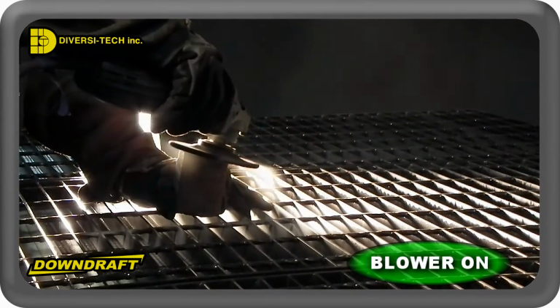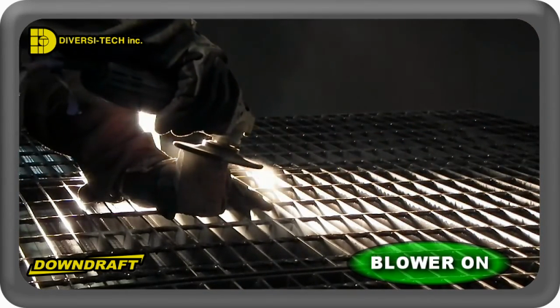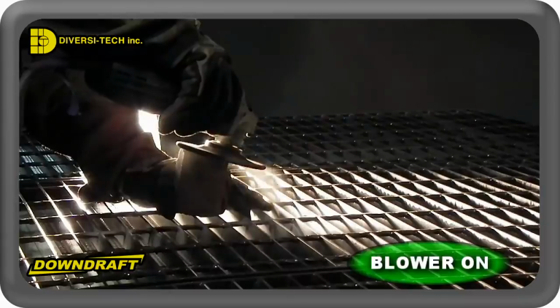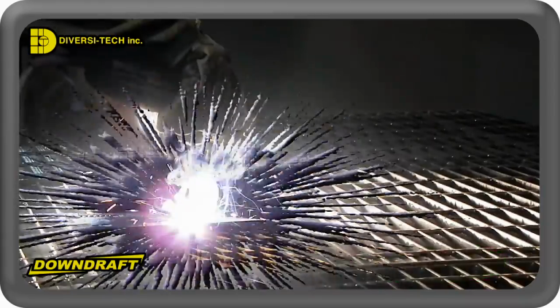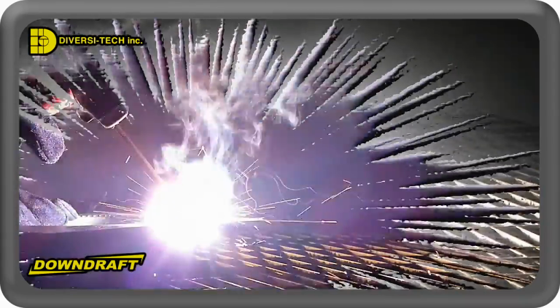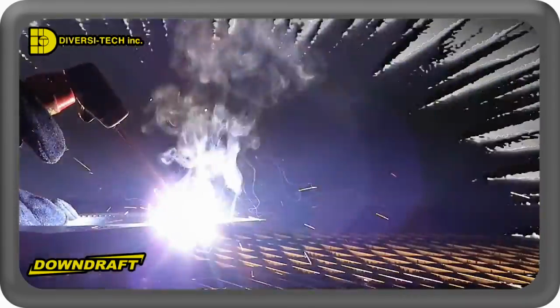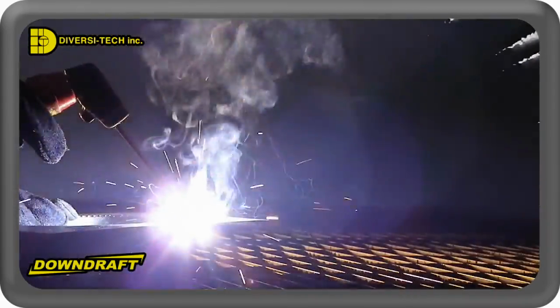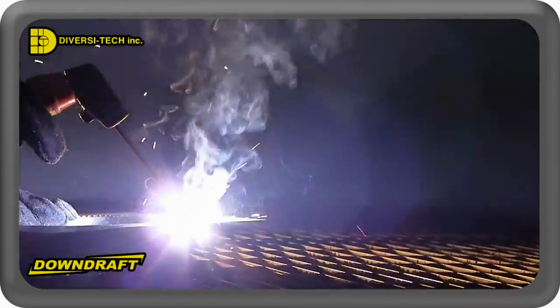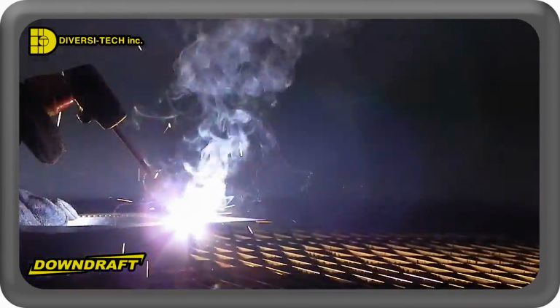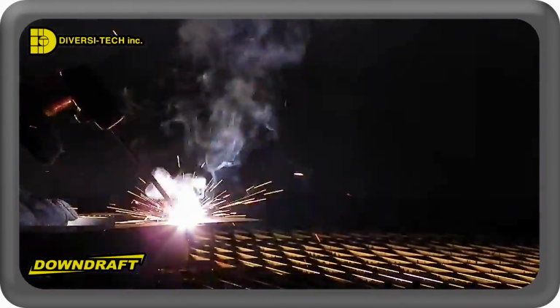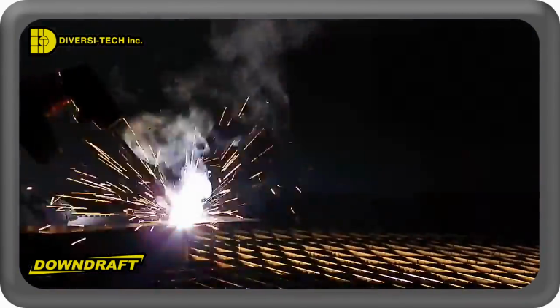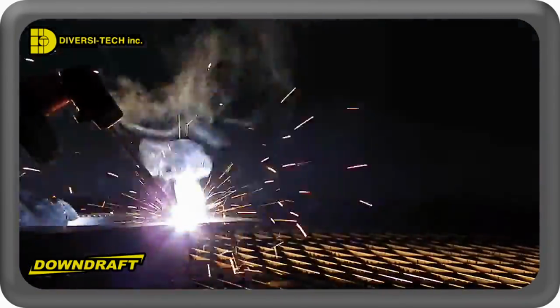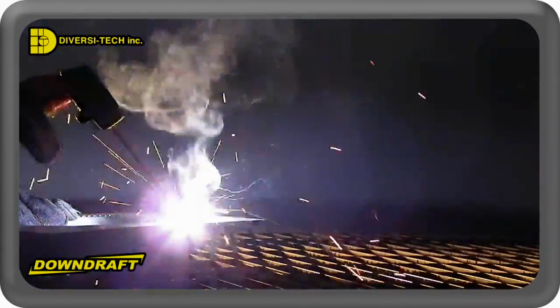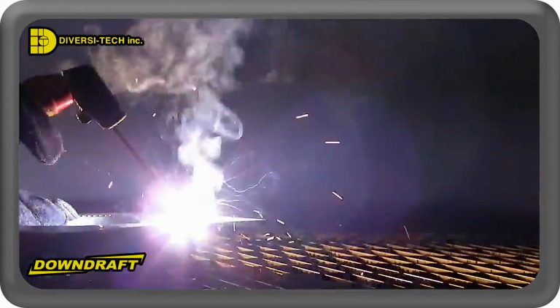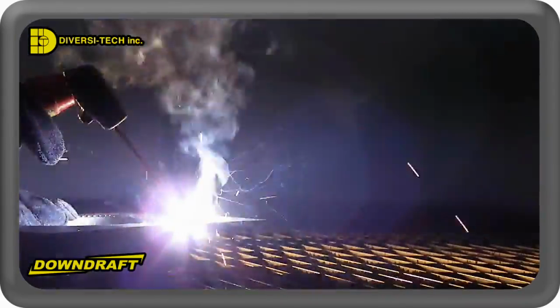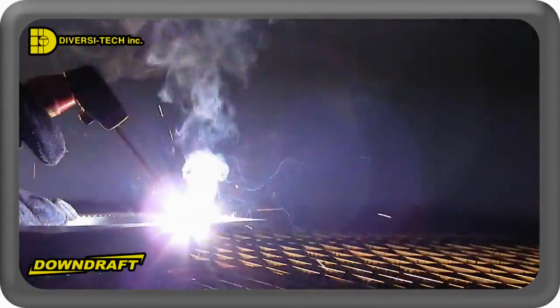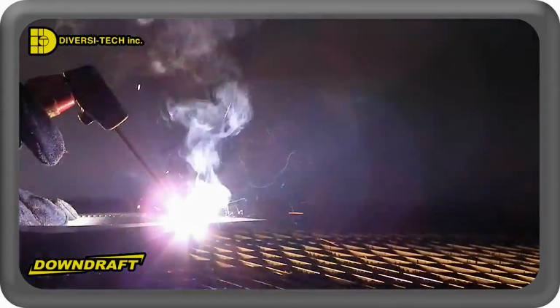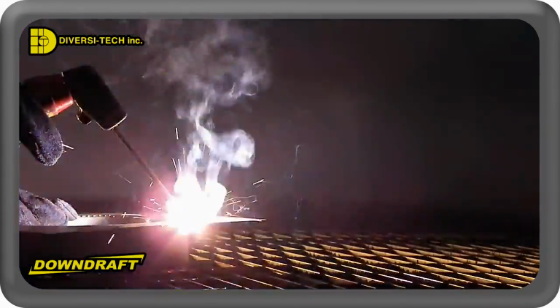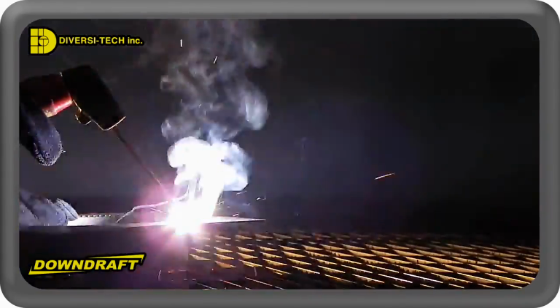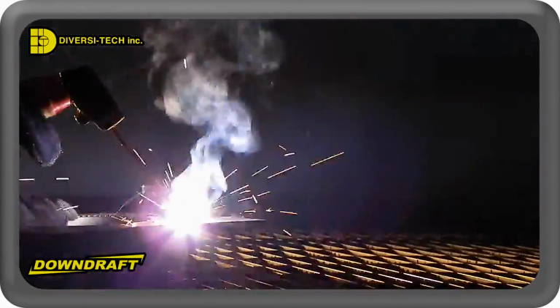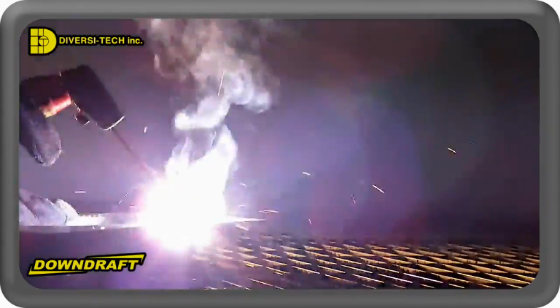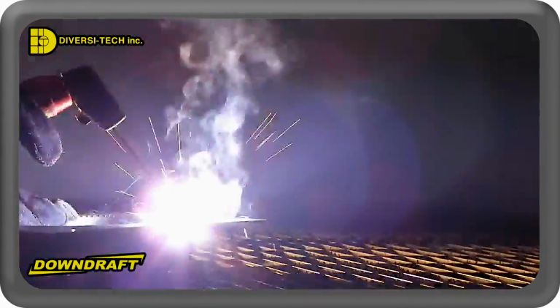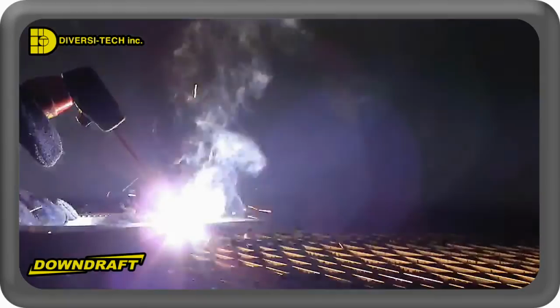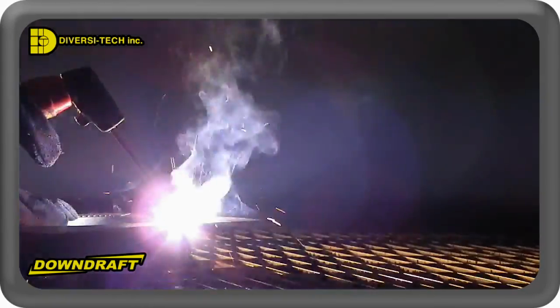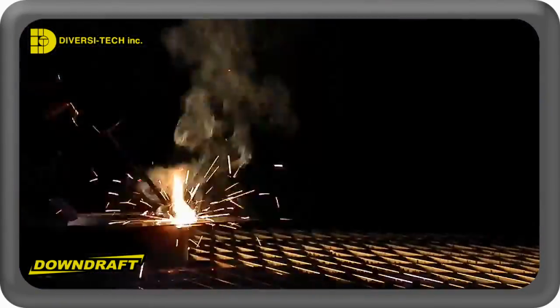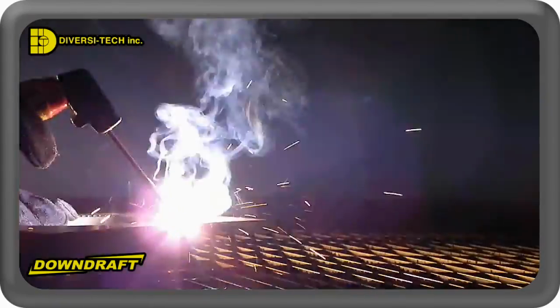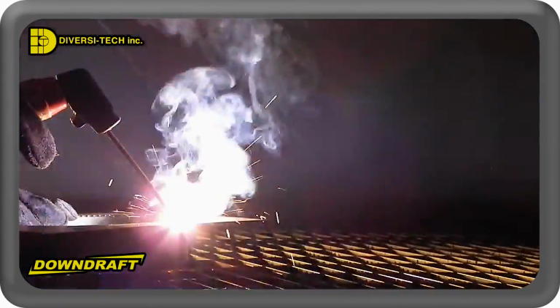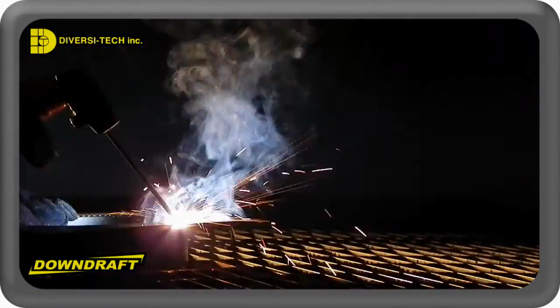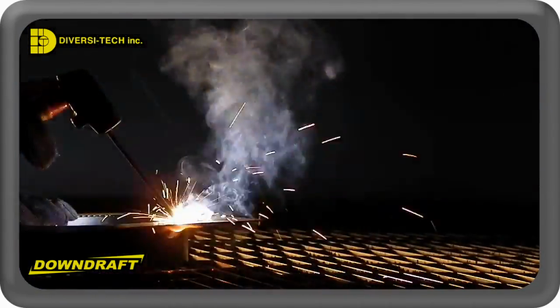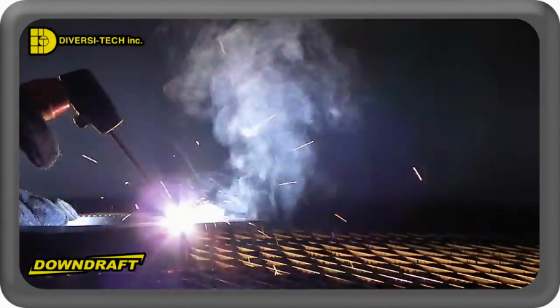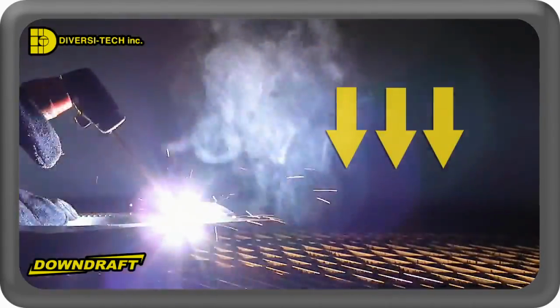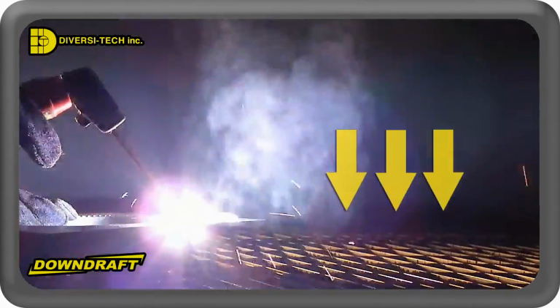The distraction of welding smoke and fumes can reduce productivity. Our tables allow your workforce to breathe easy and remain focused on the task at hand.